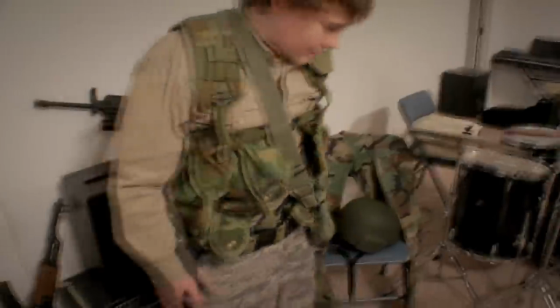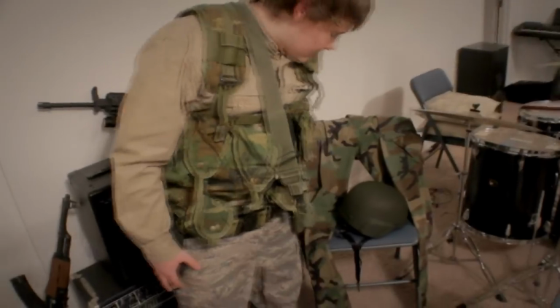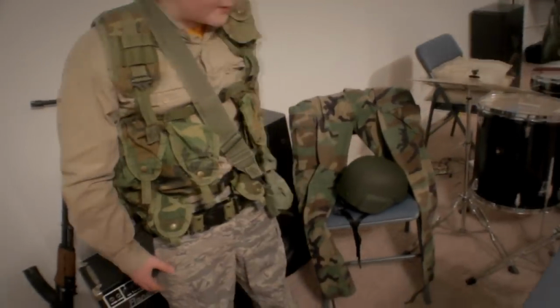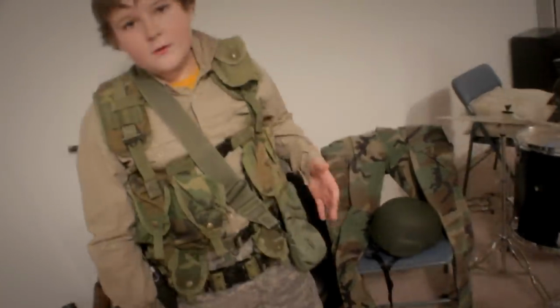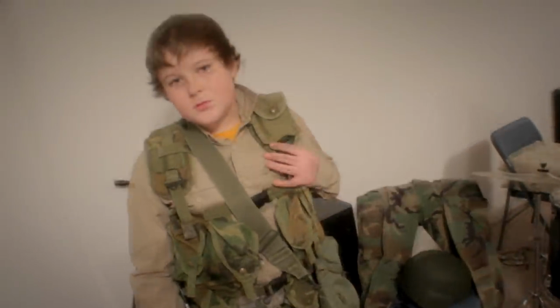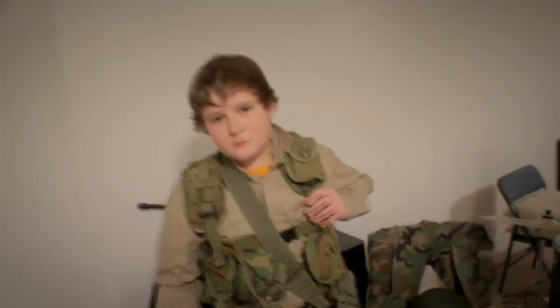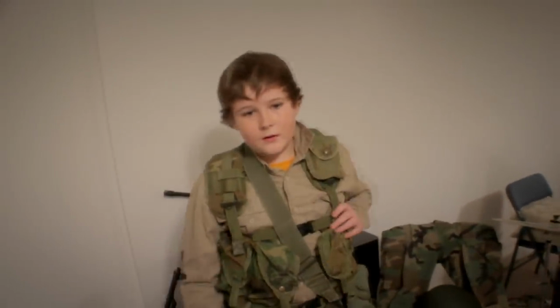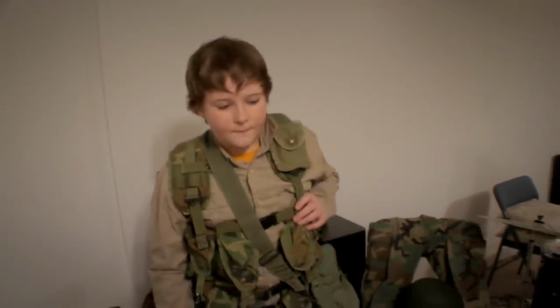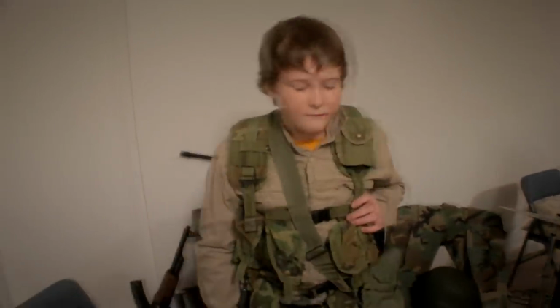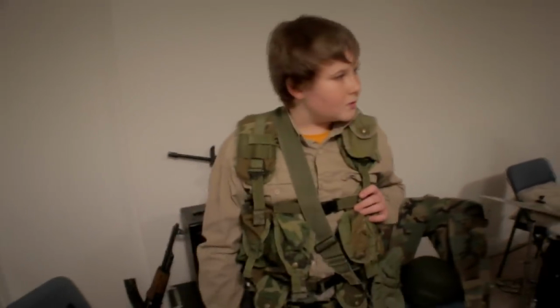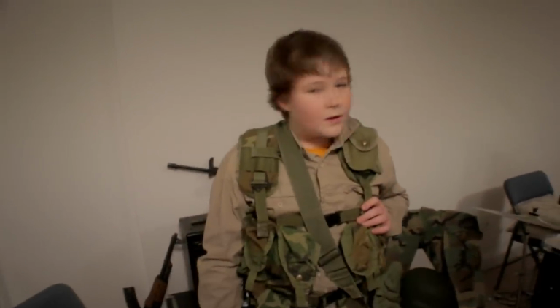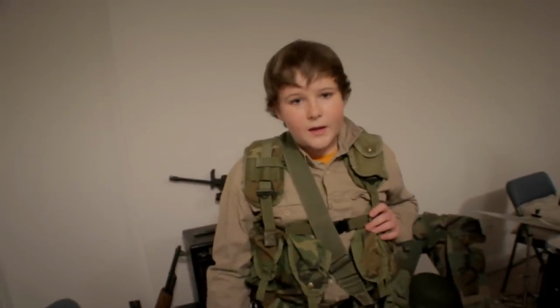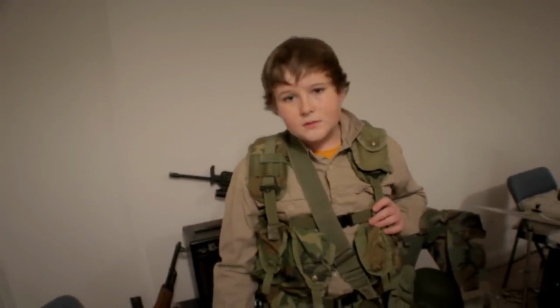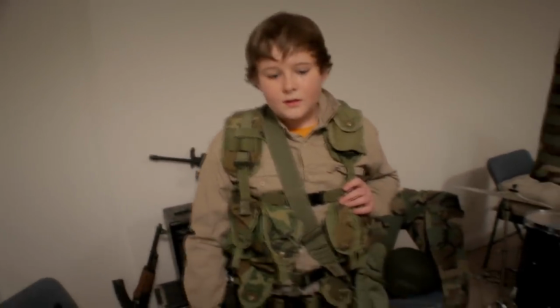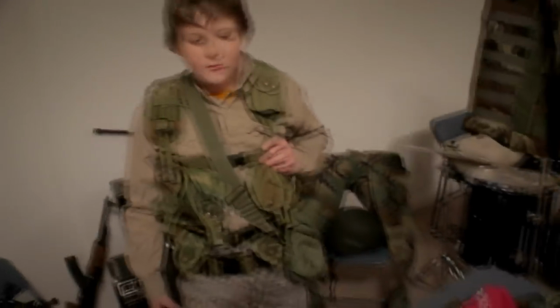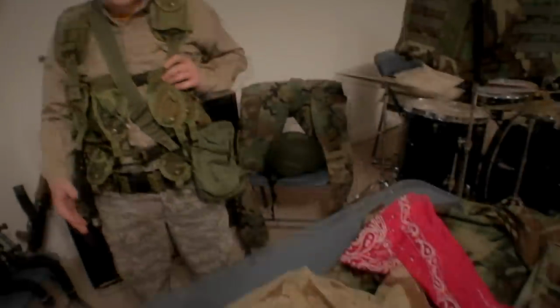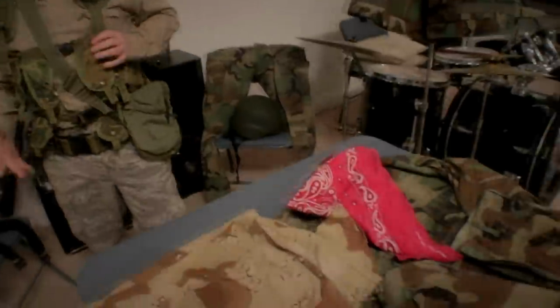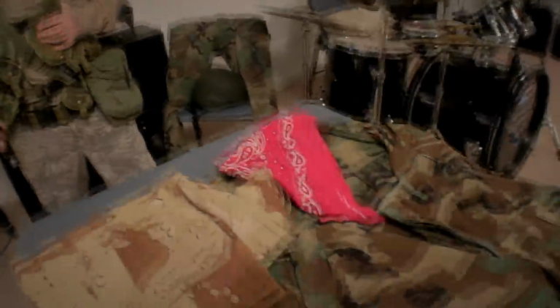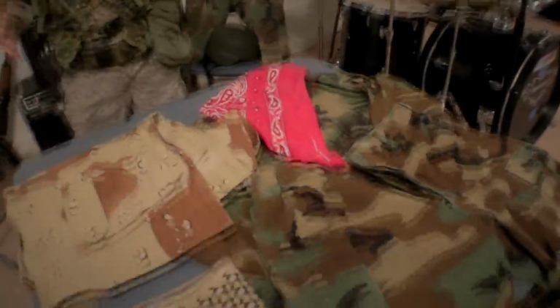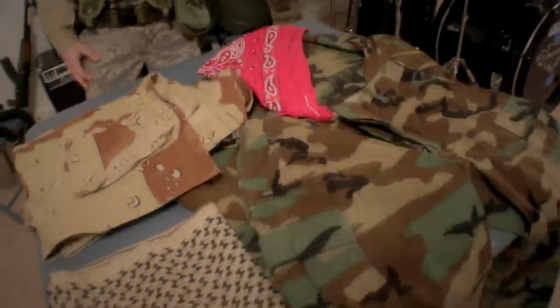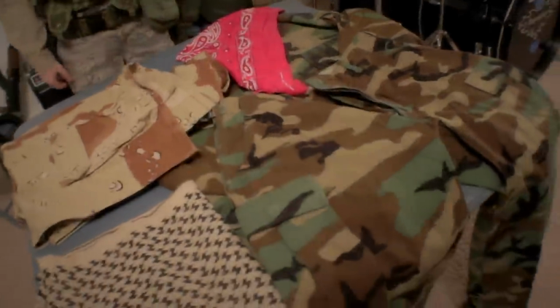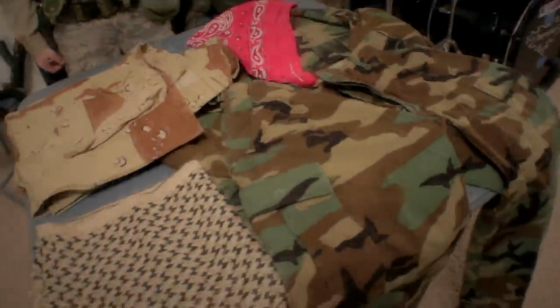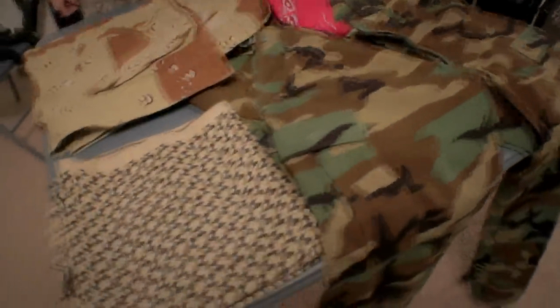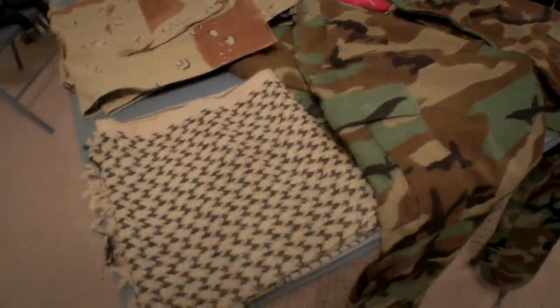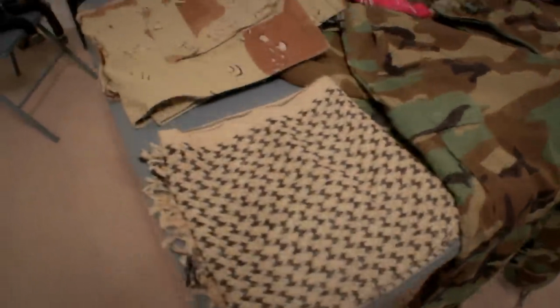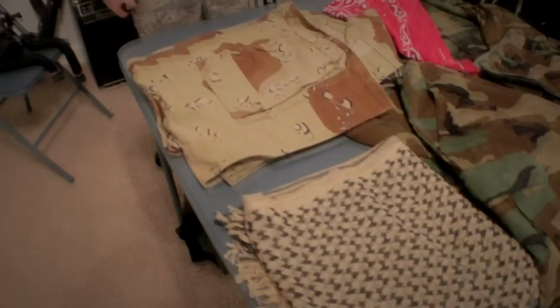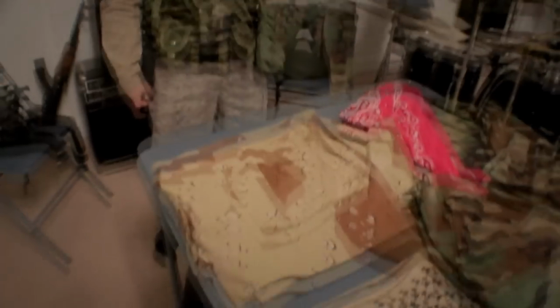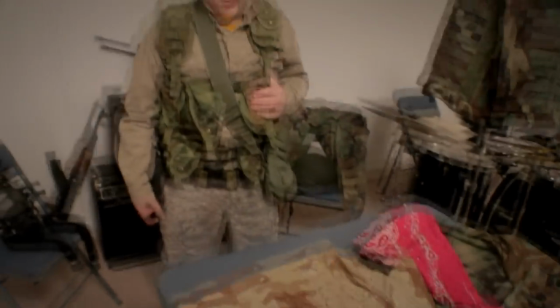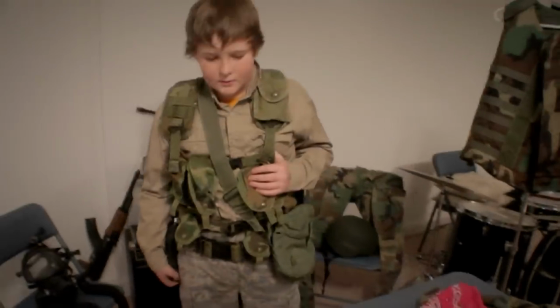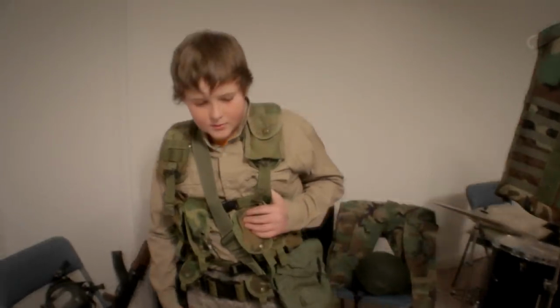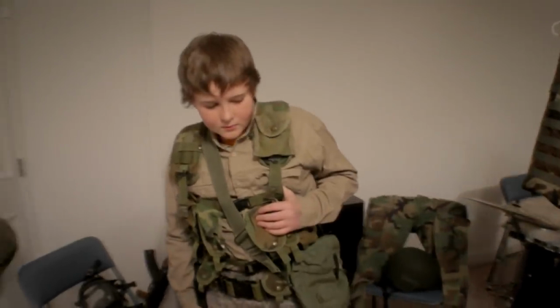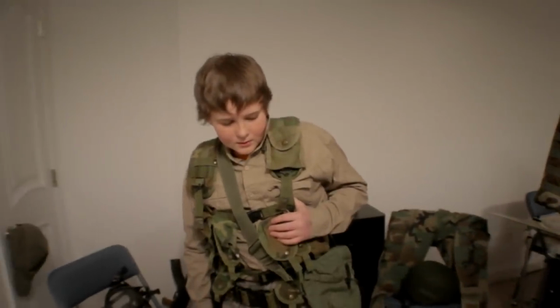On airsoft stores like airsplat or evike, you can get pants, vests, and shirts as a set for around $40 to $60 depending on the quality.